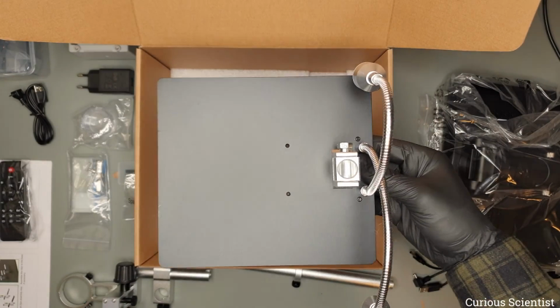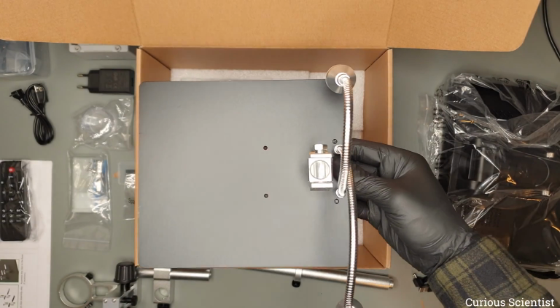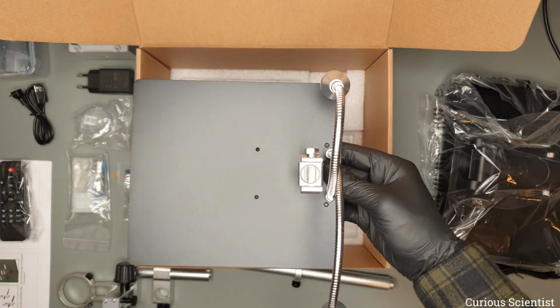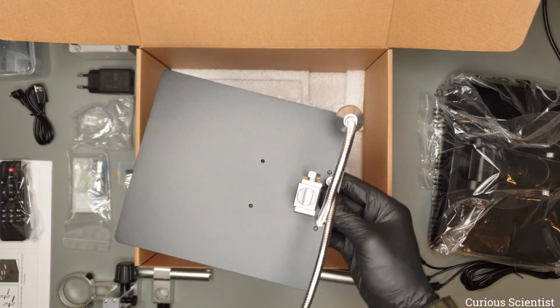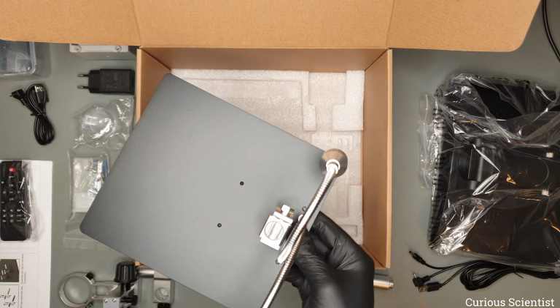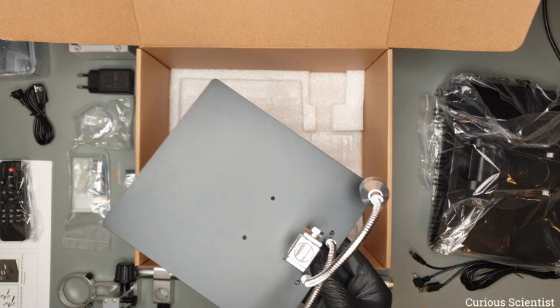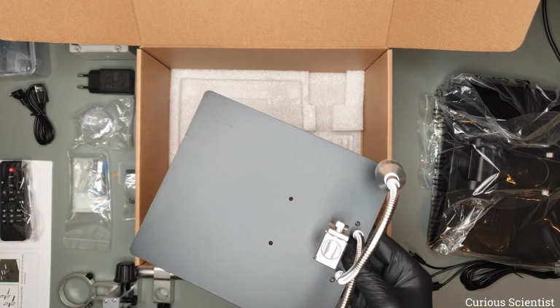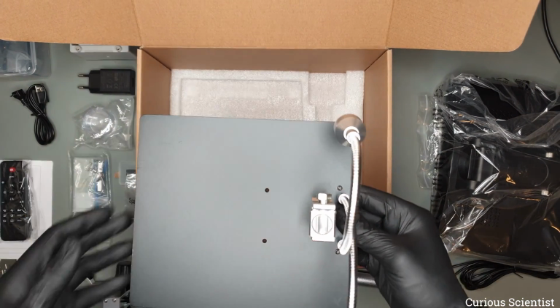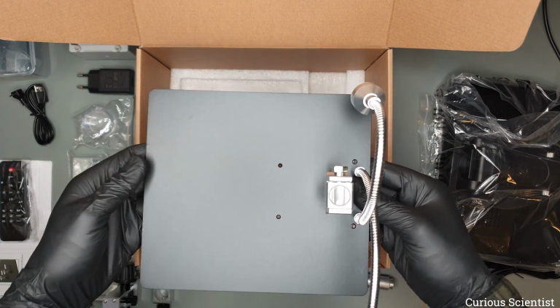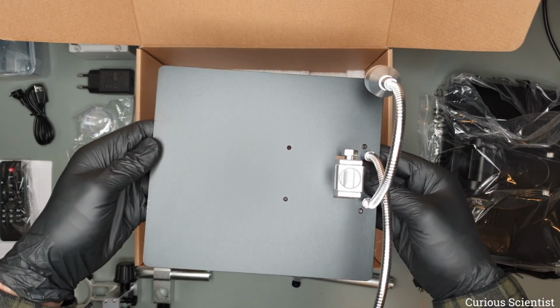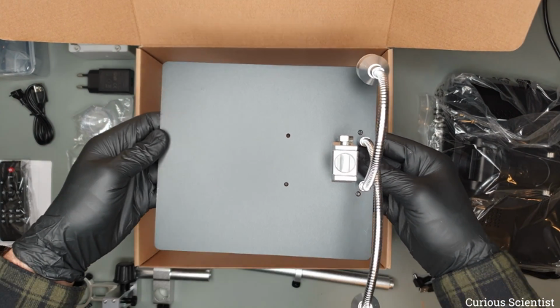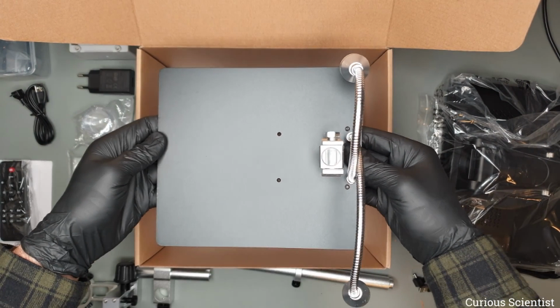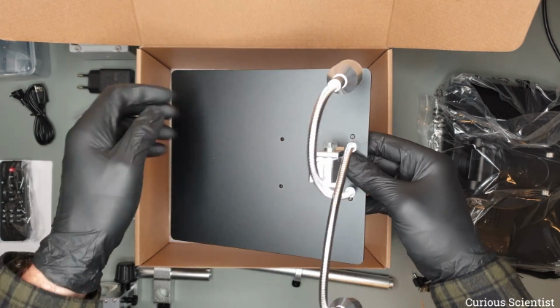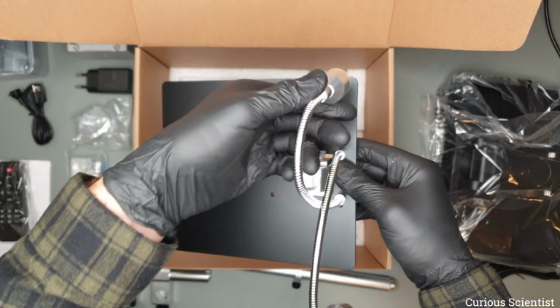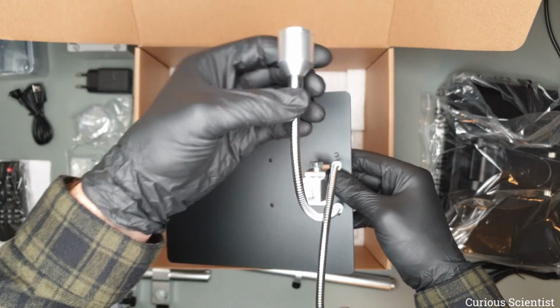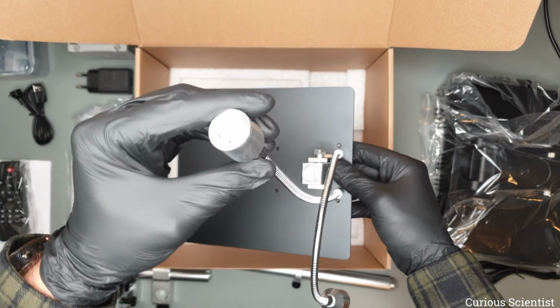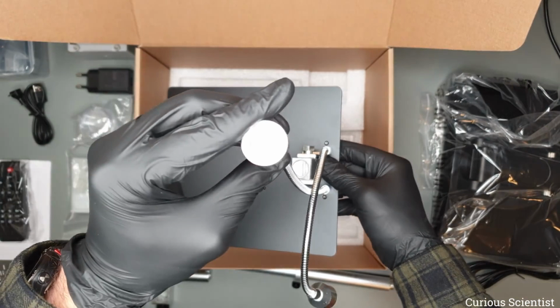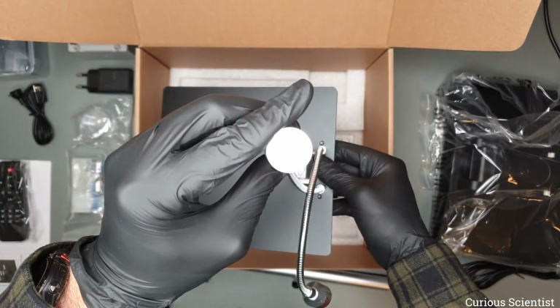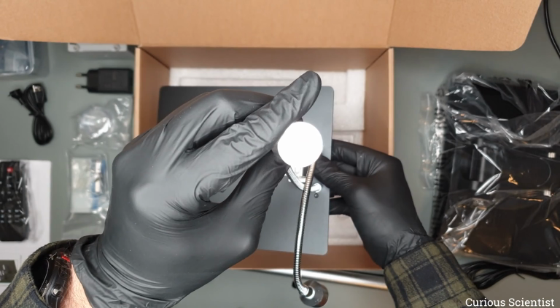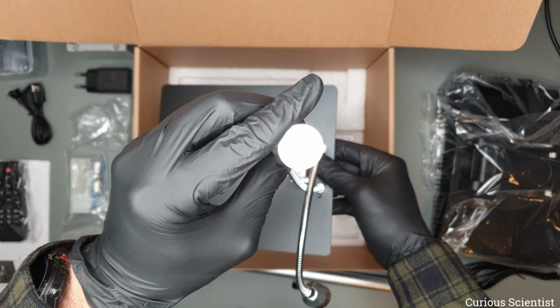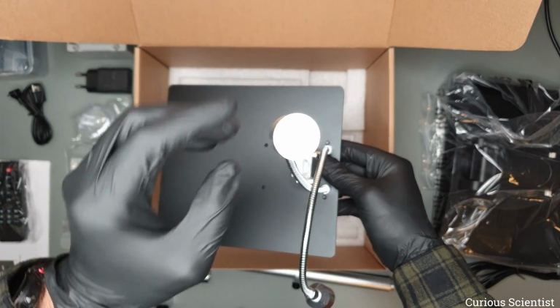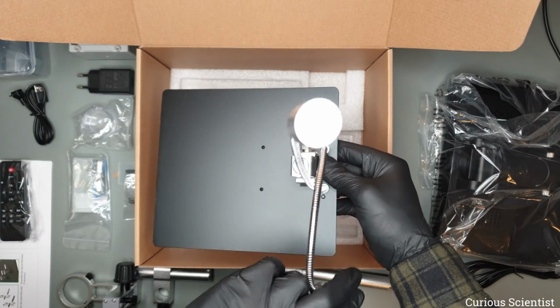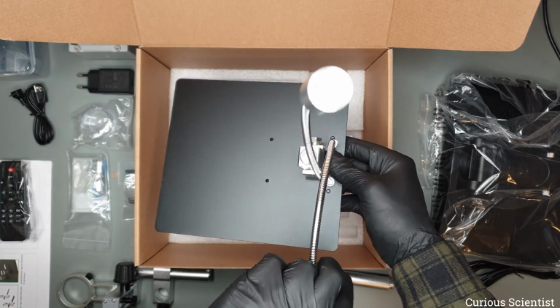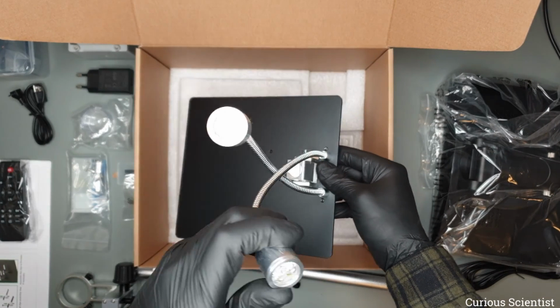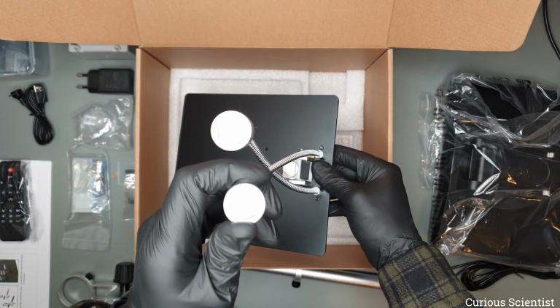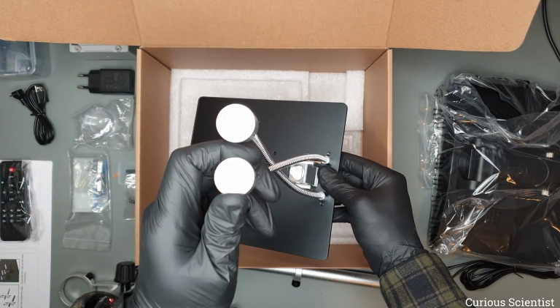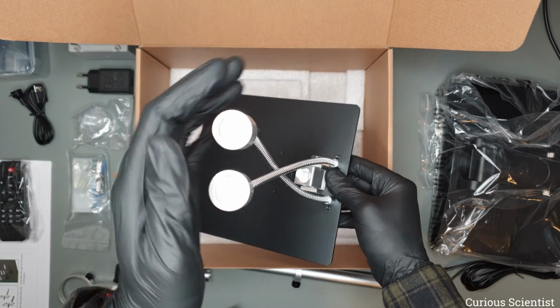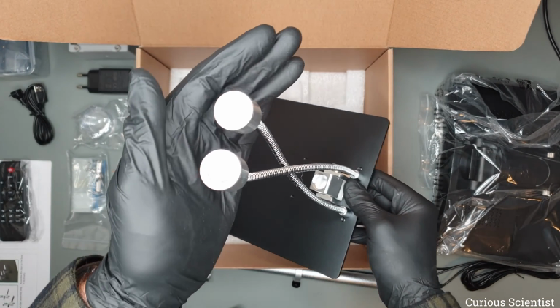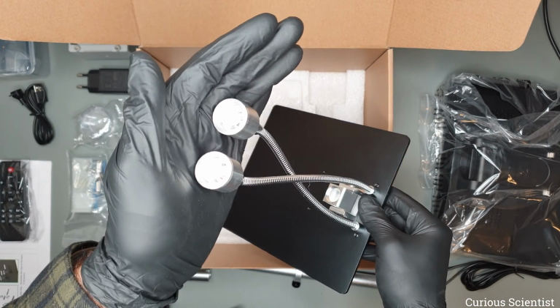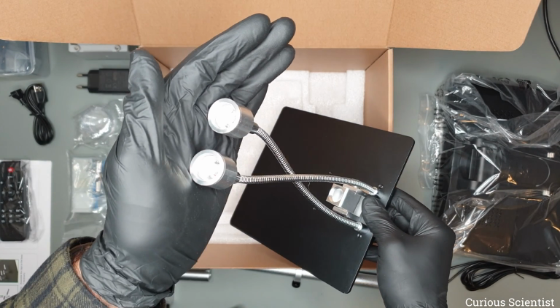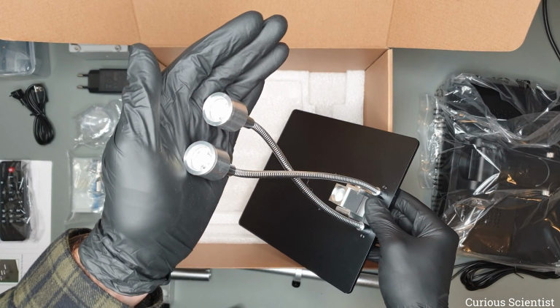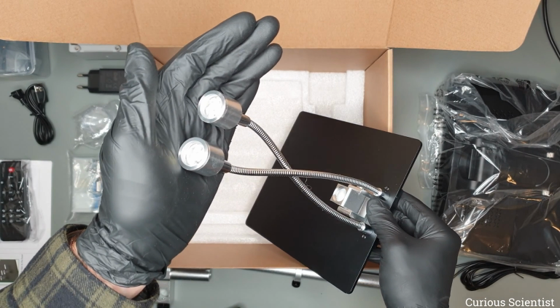The whole thing stands on this base plate. The base plate is not only a working surface, but it also has two LED light sources with flexible arms so we can direct the lights wherever we need.